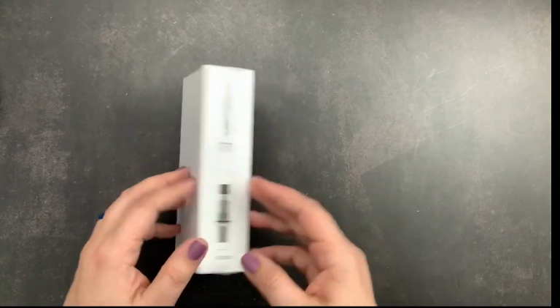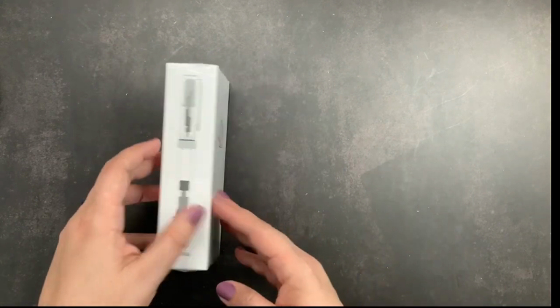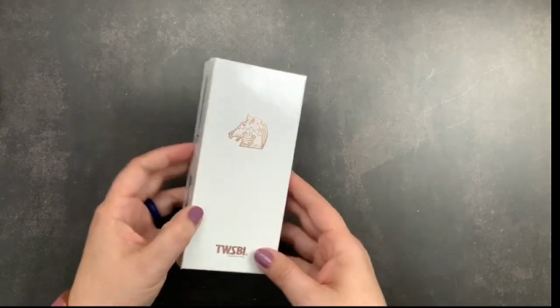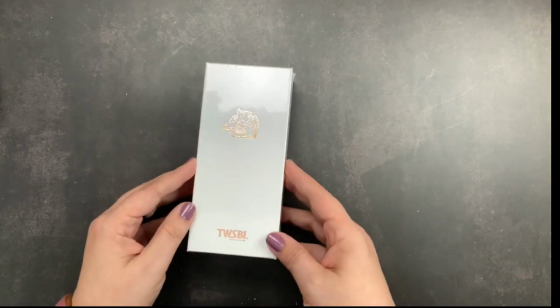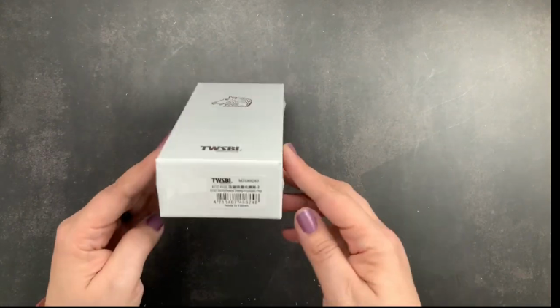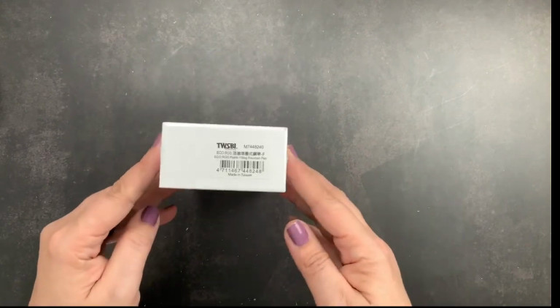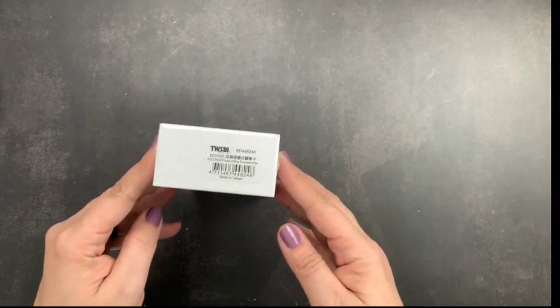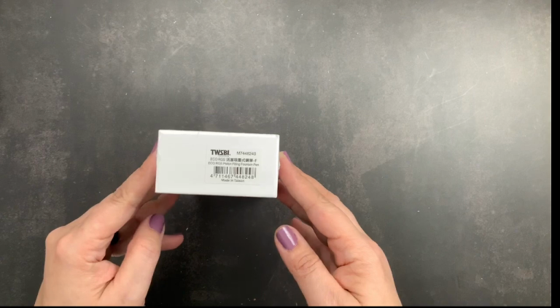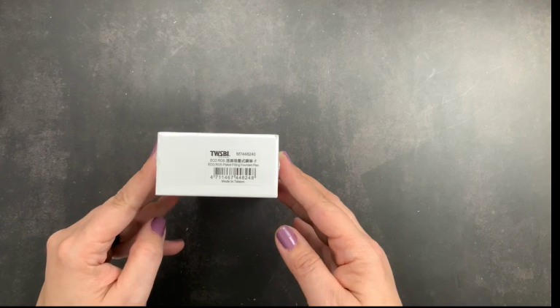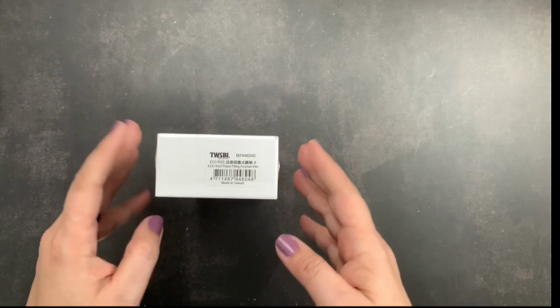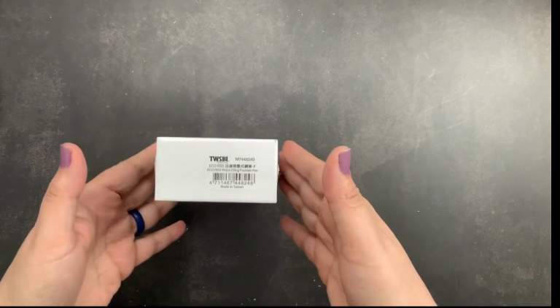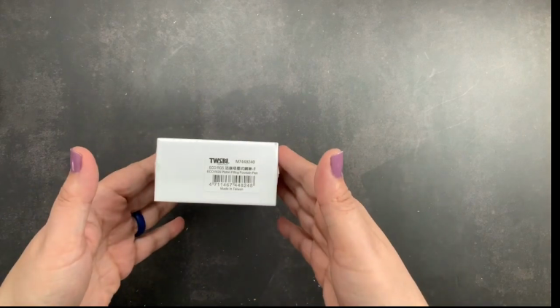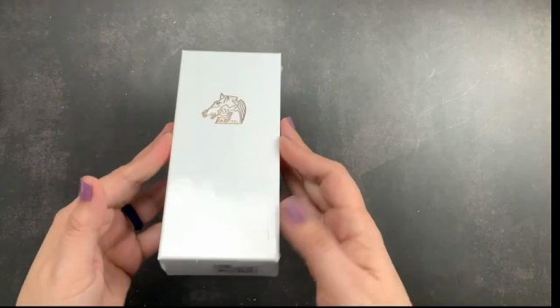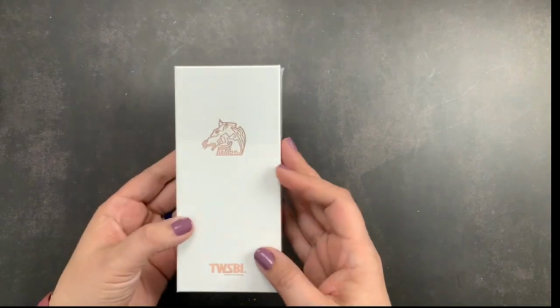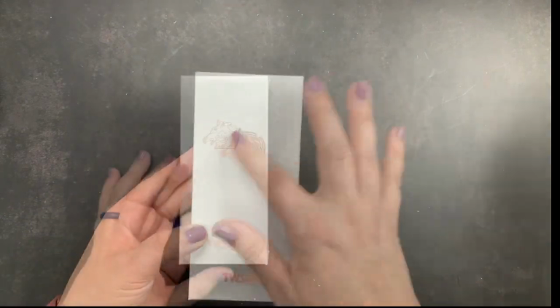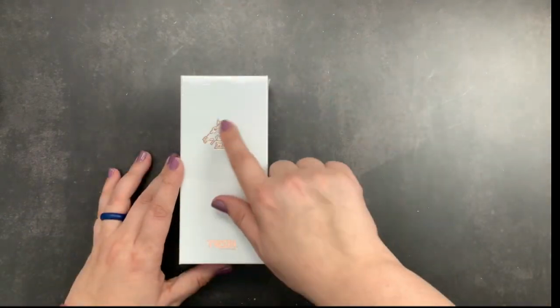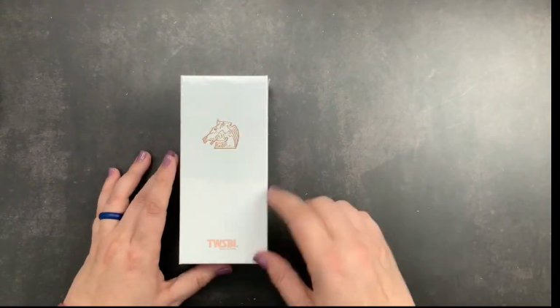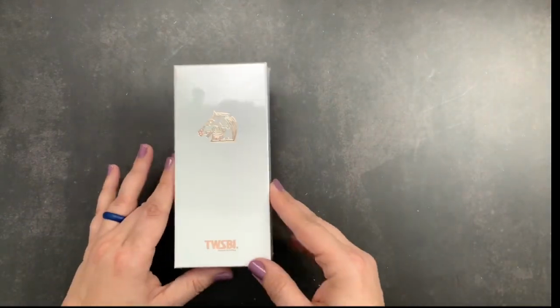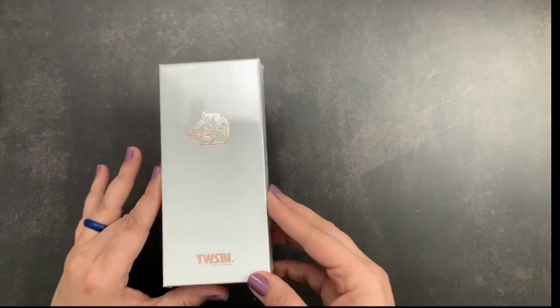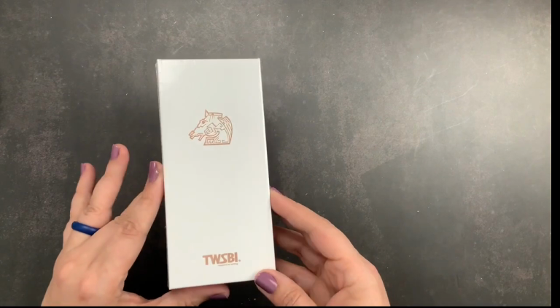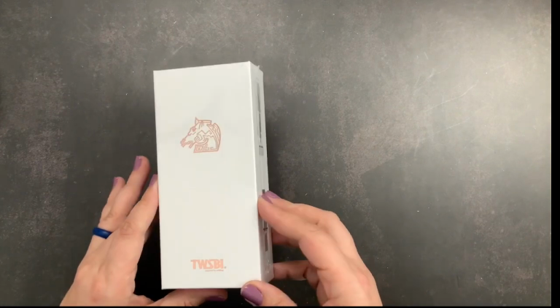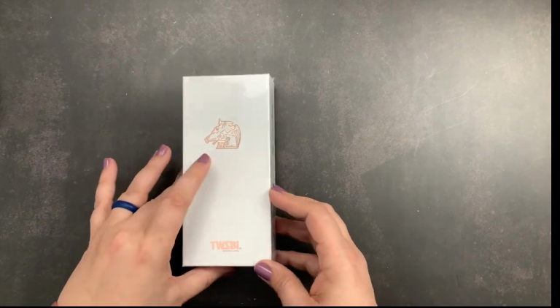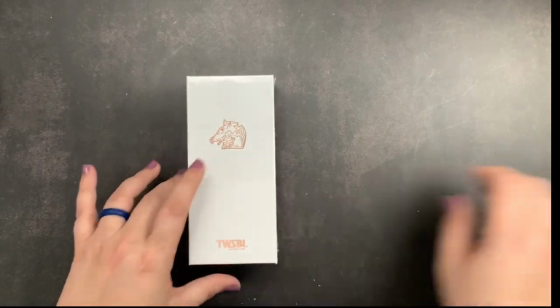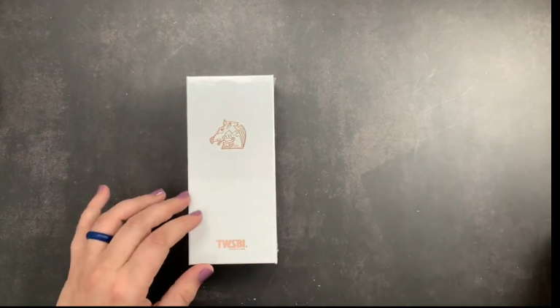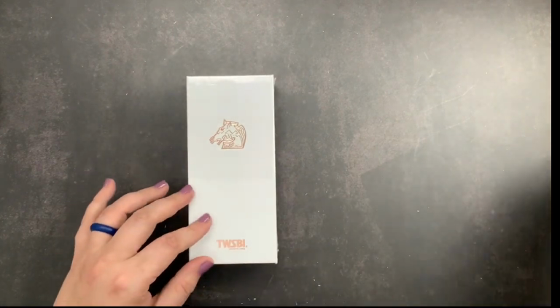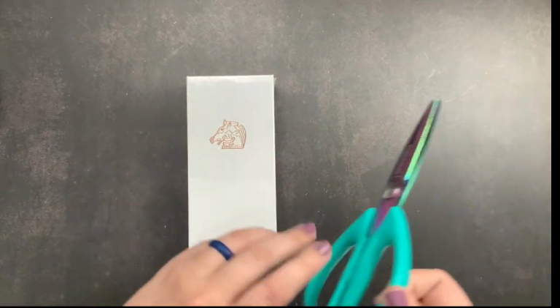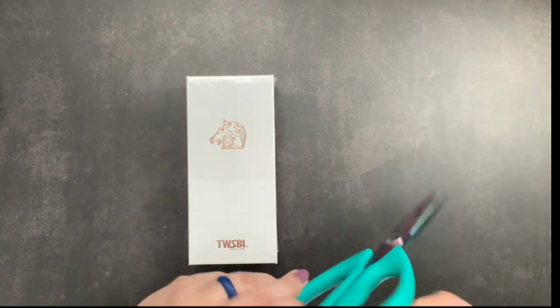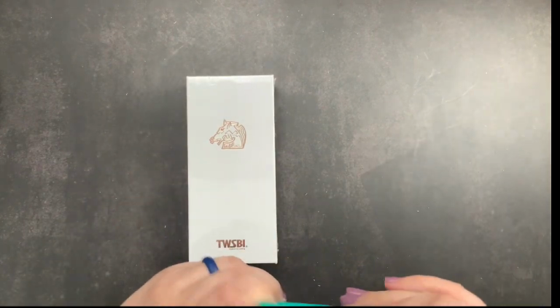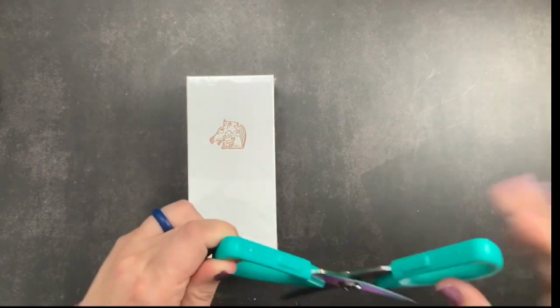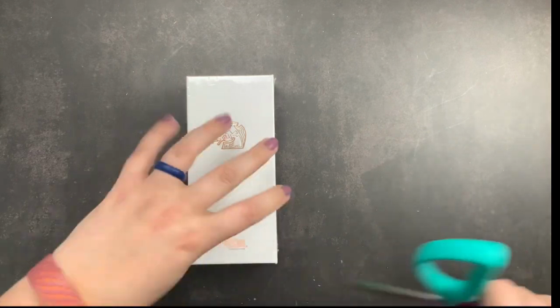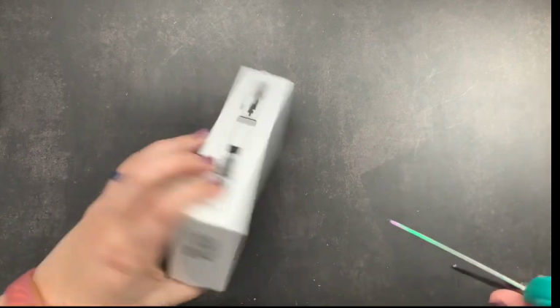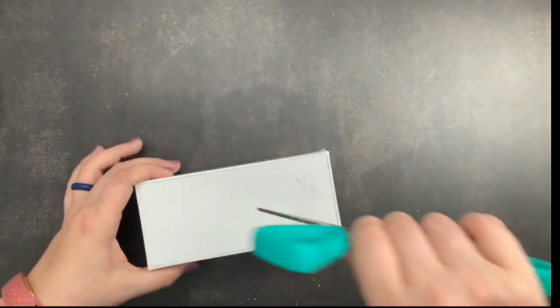So this is the packaging, which is nicer than a normal Eco packaging because it is a limited edition item. It is rose gold with a piston filler and it has rose gold accents on the box with the horse for the Golden Horse Awards. So I'm going to open this up.